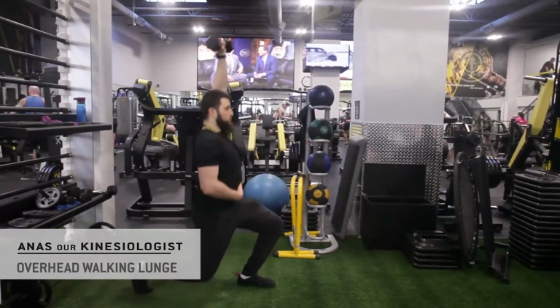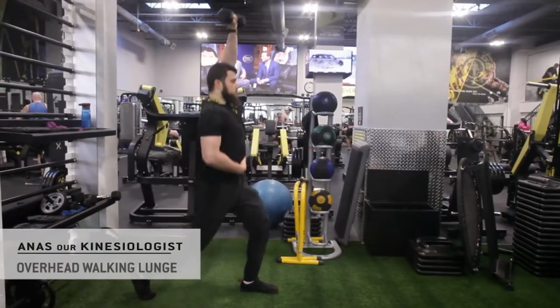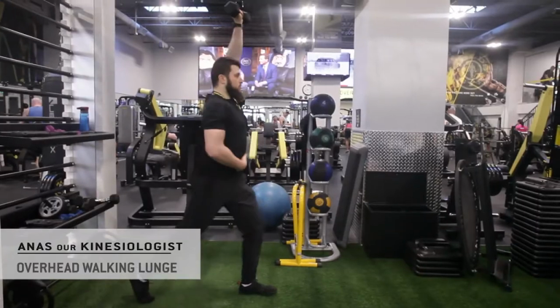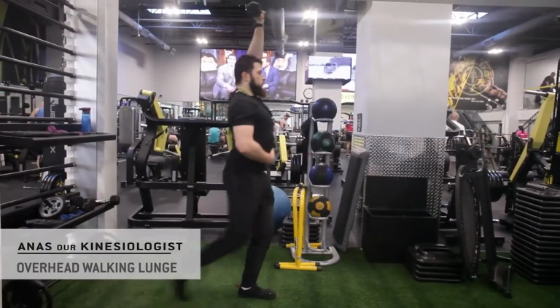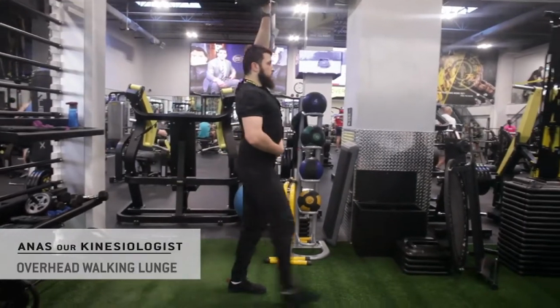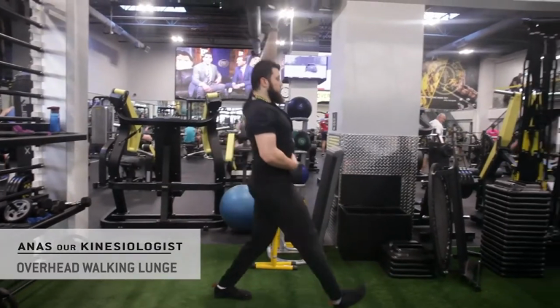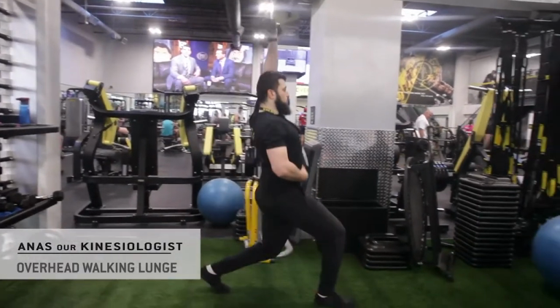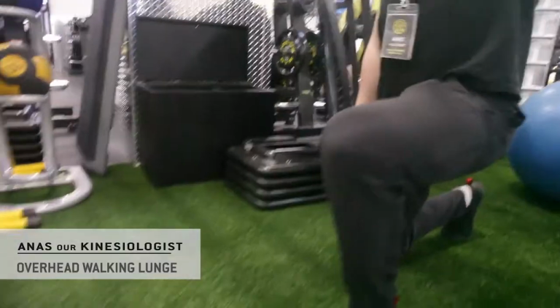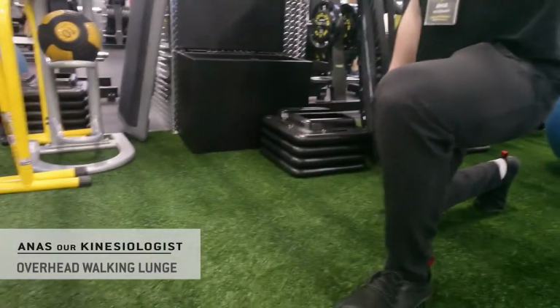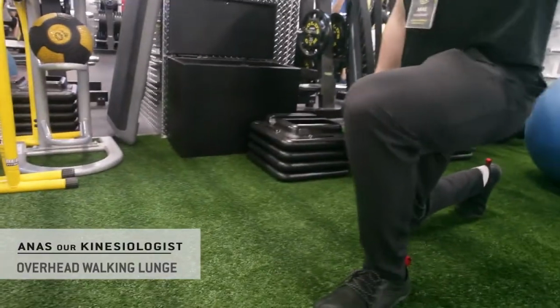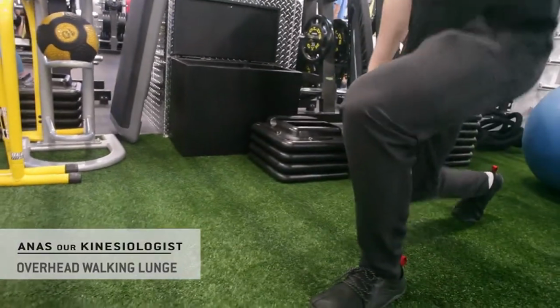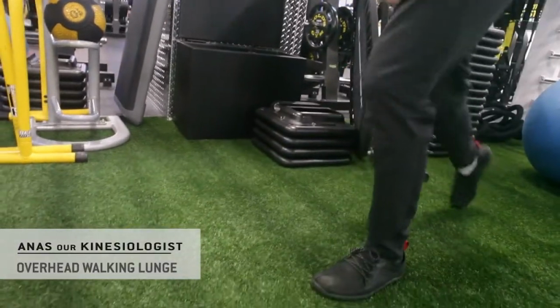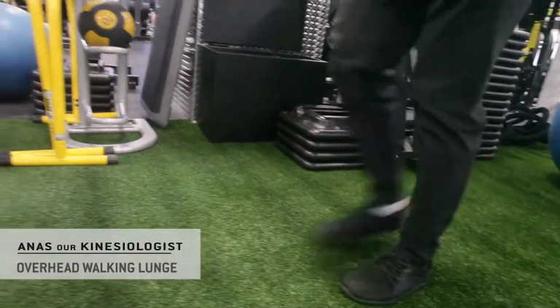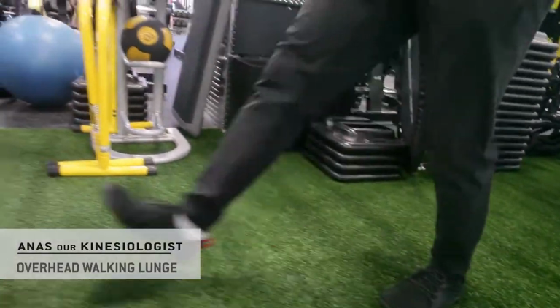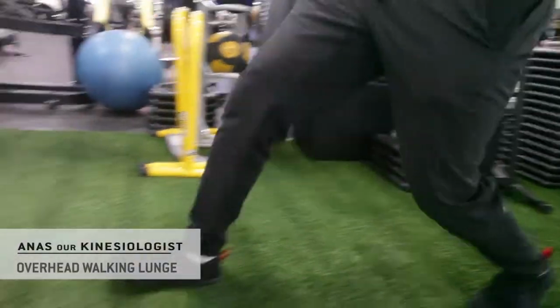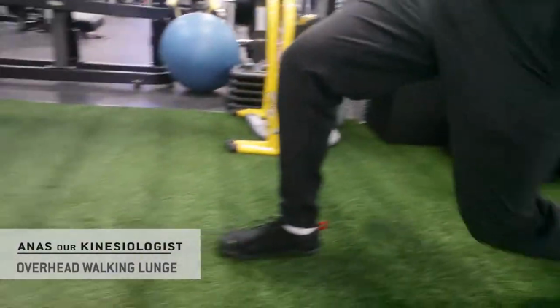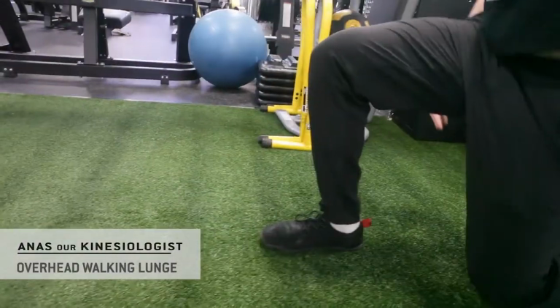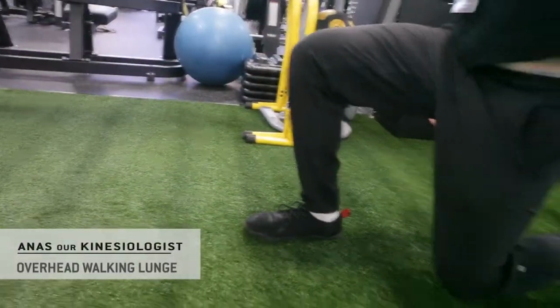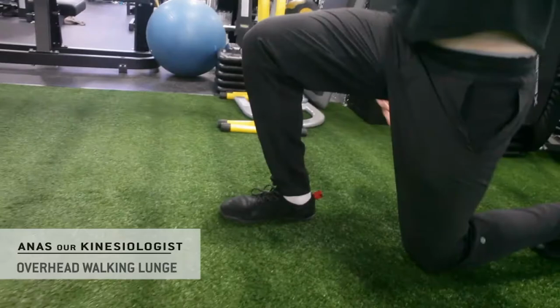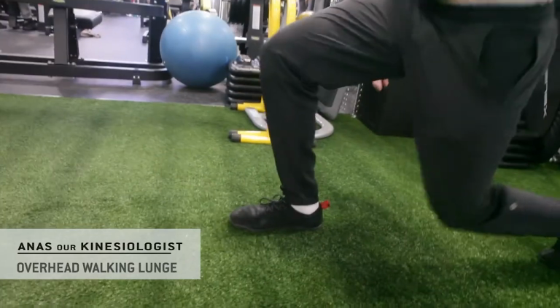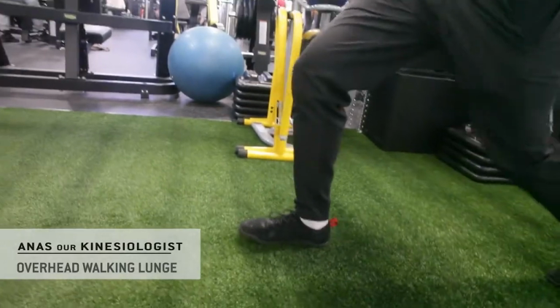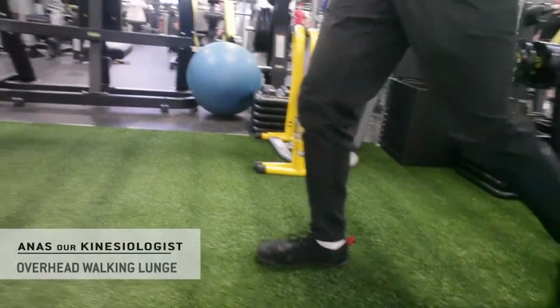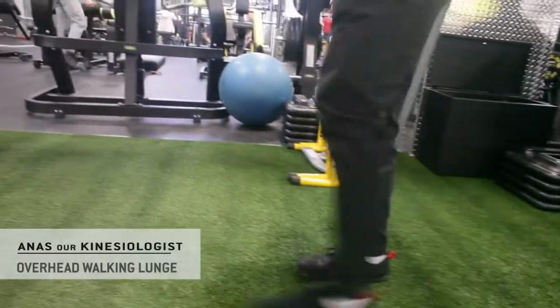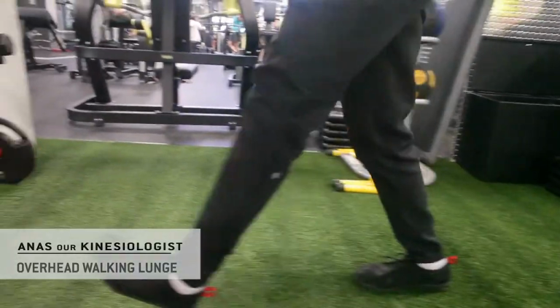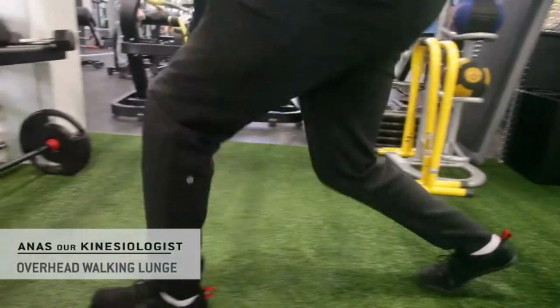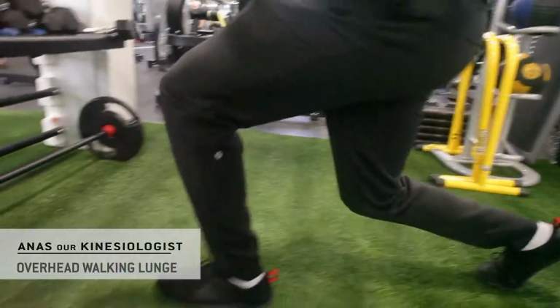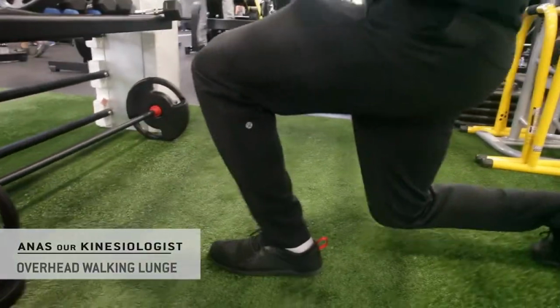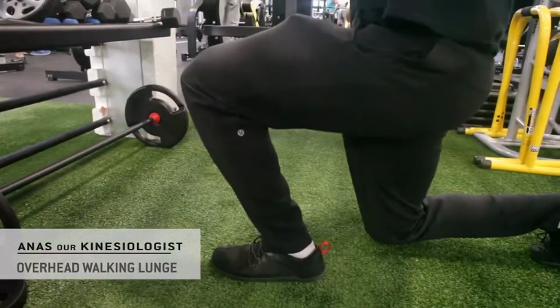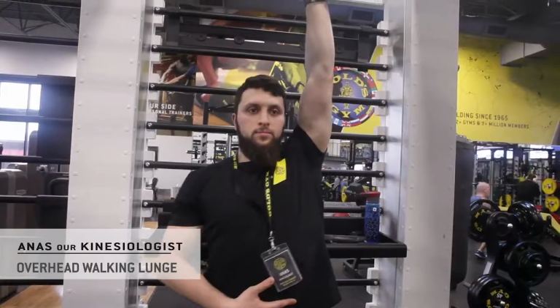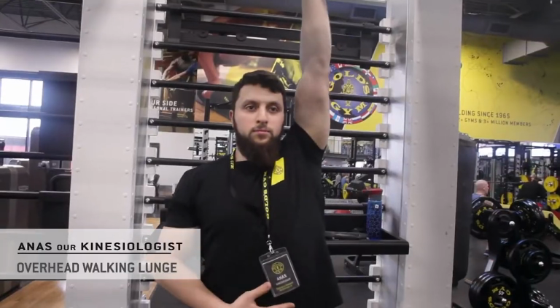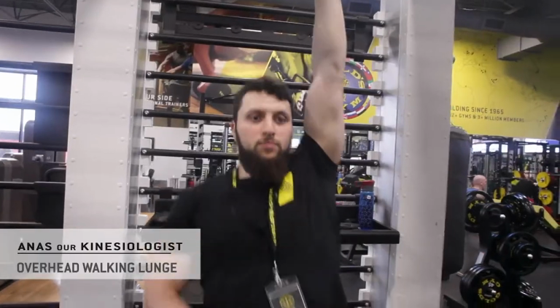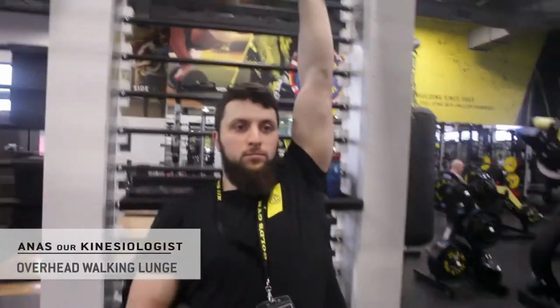Now, on the lower body, it's typically a normal lunge. It taxes your quads, your hamstrings, your glutes, your calves, and it's got that stability component.